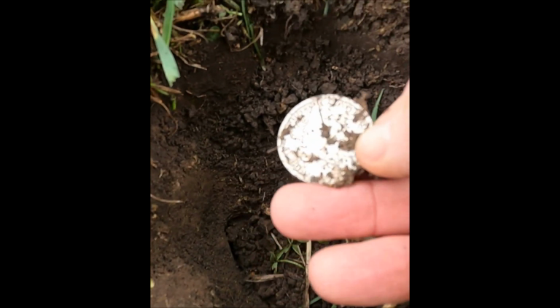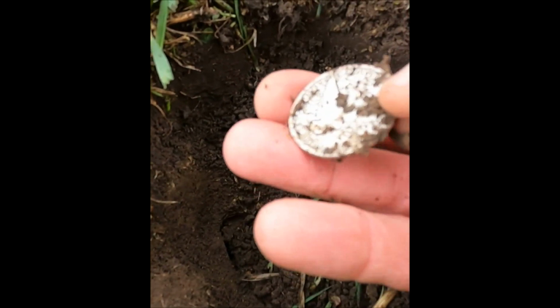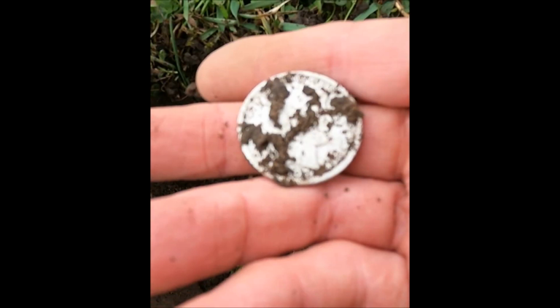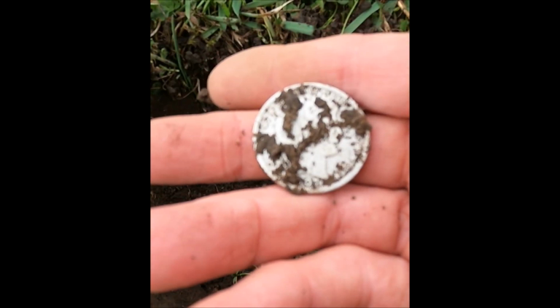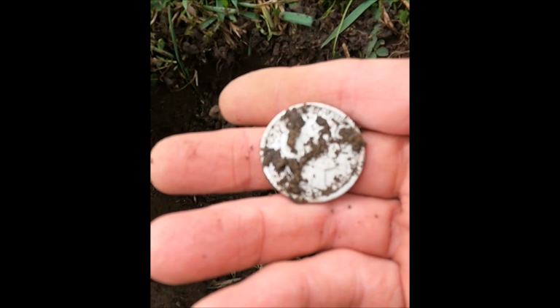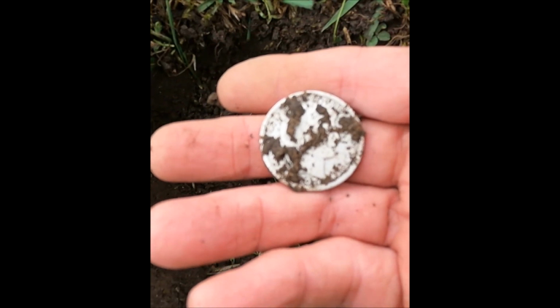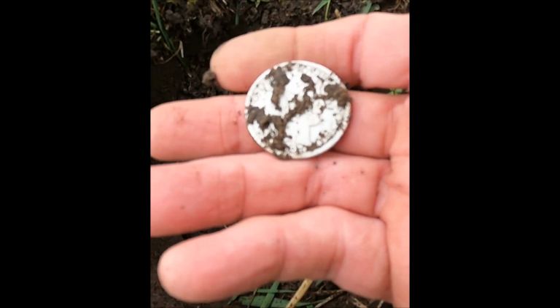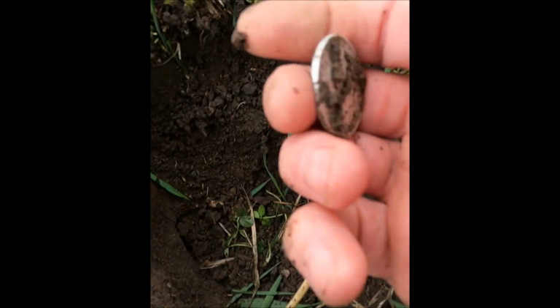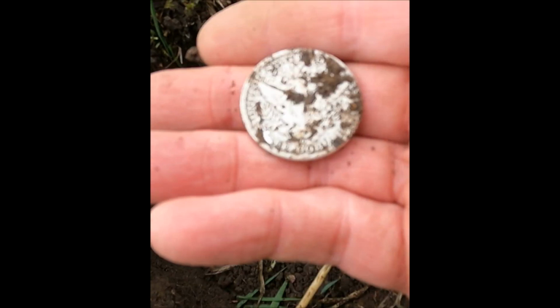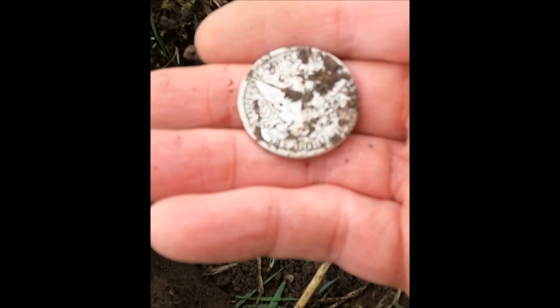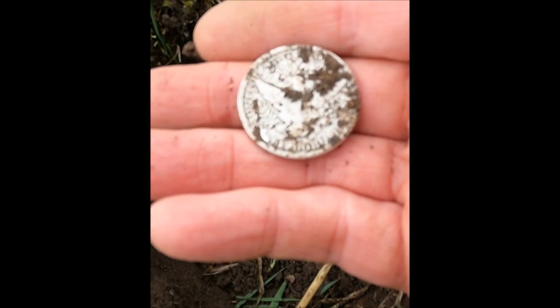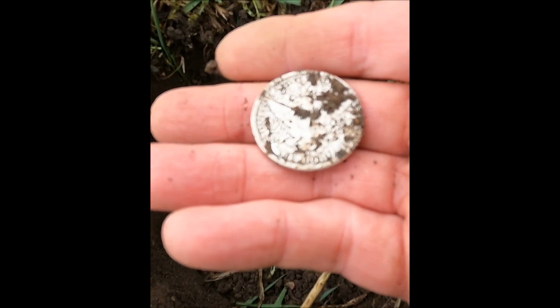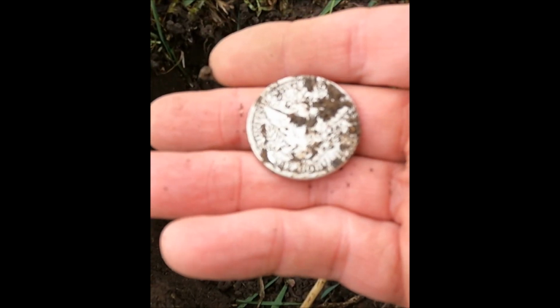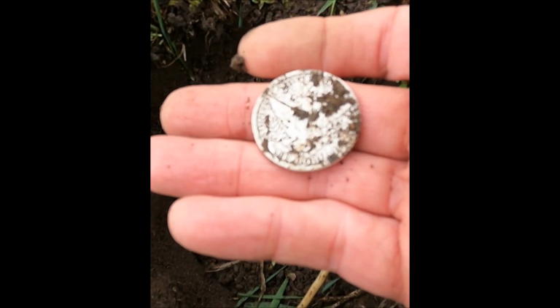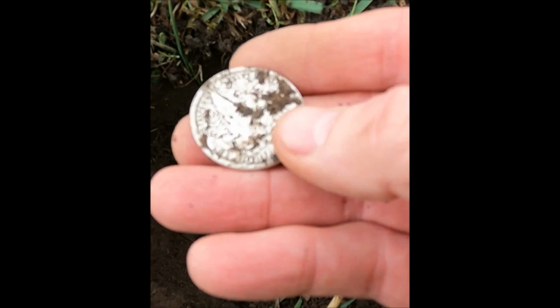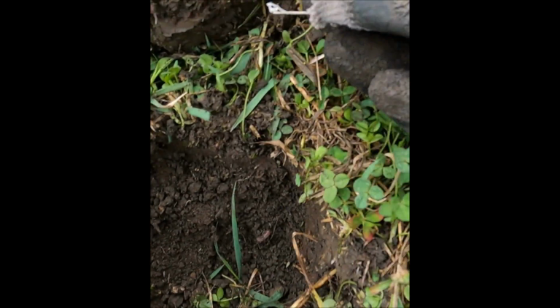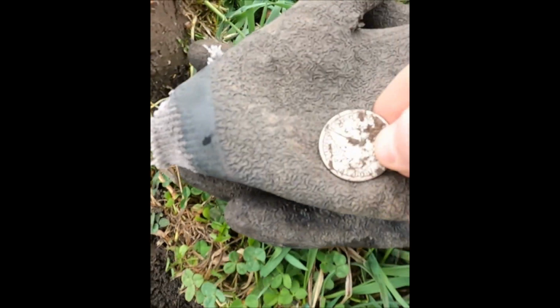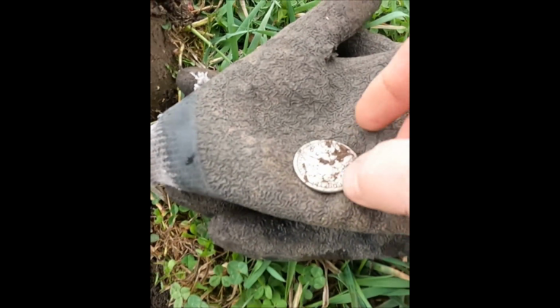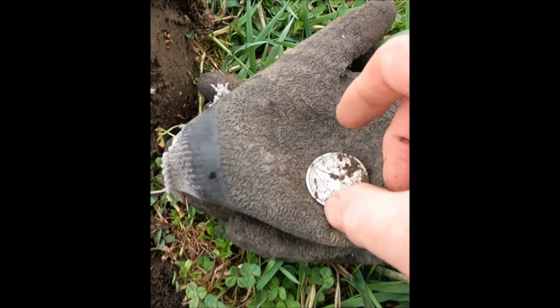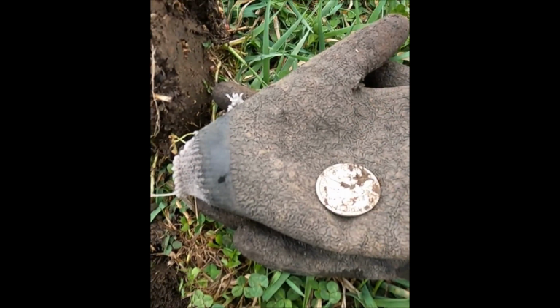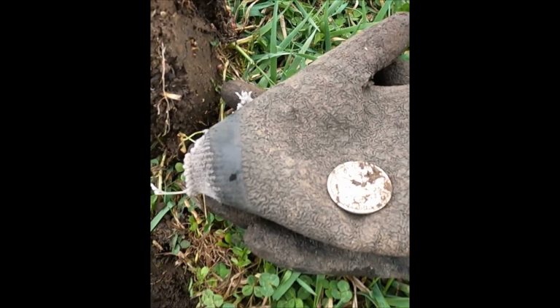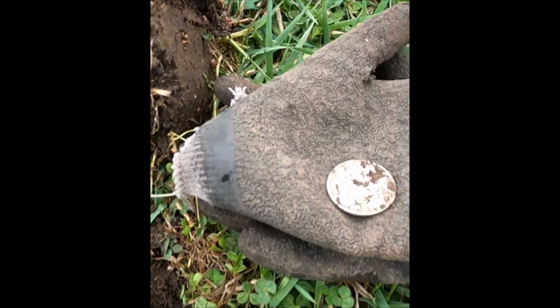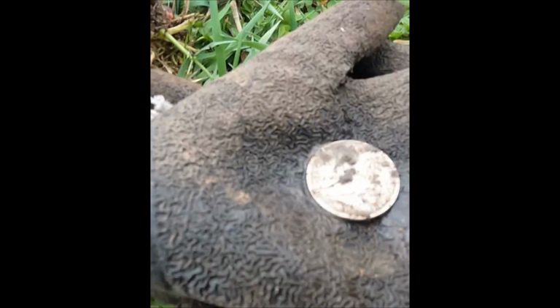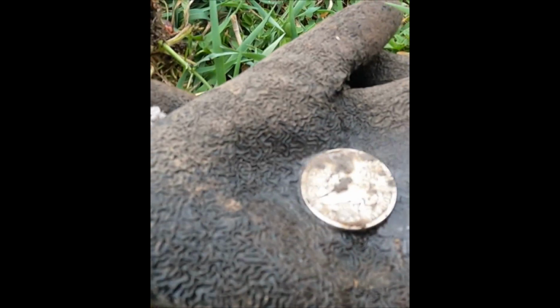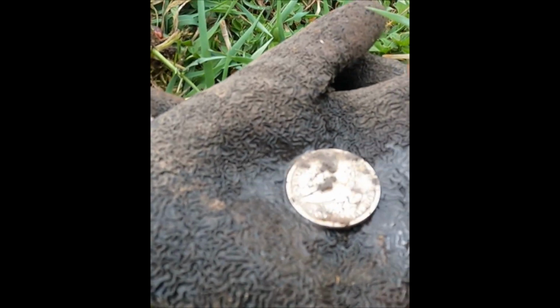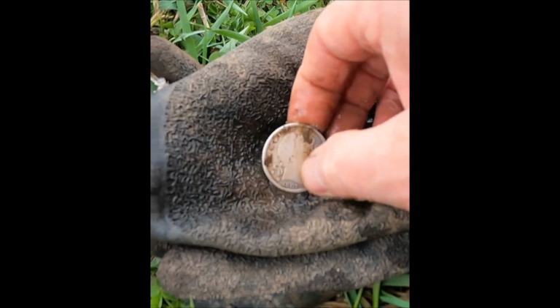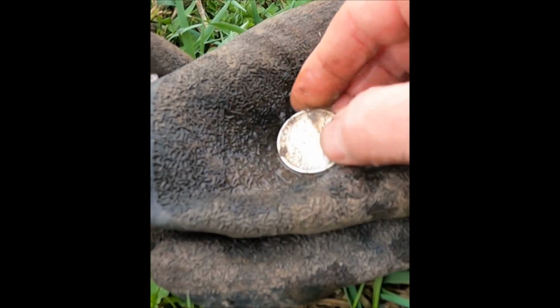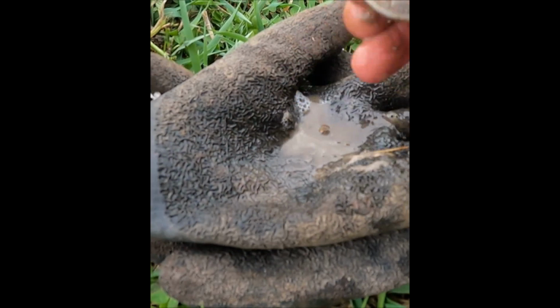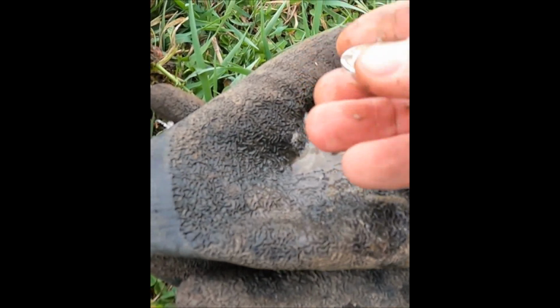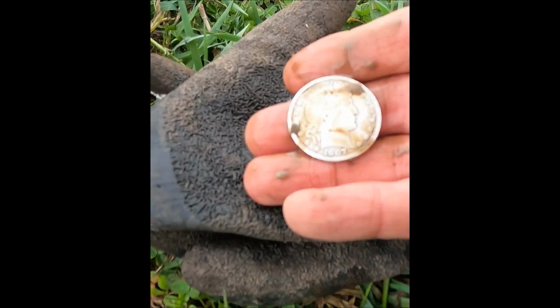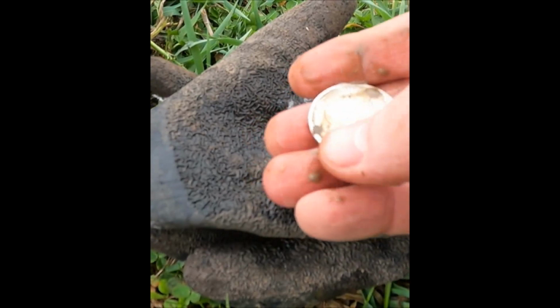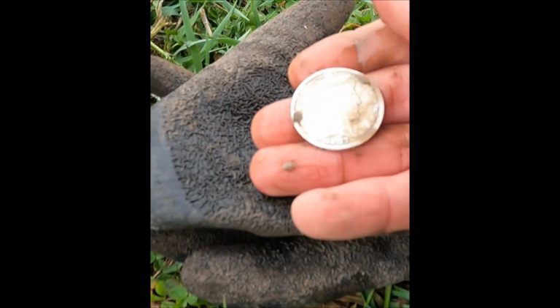Oh my, that's a 1907 Barber Half! Oh wow, a bucket lister for sure. I gotta get some water on there — shaking a little bit. She's a little worn, but what a beautiful coin!